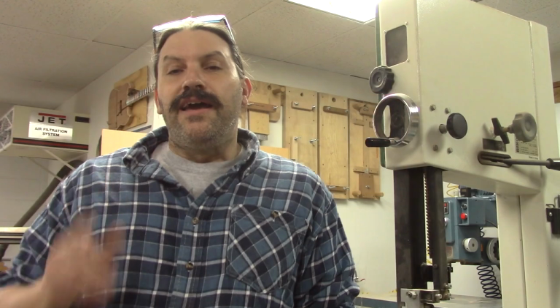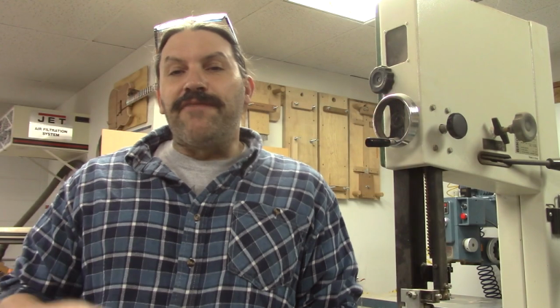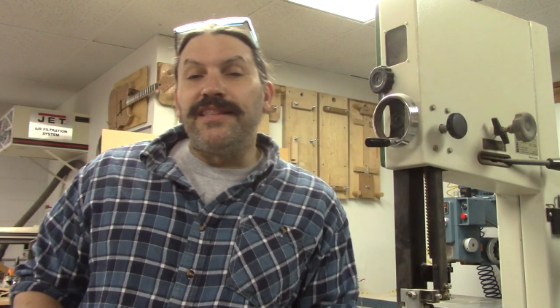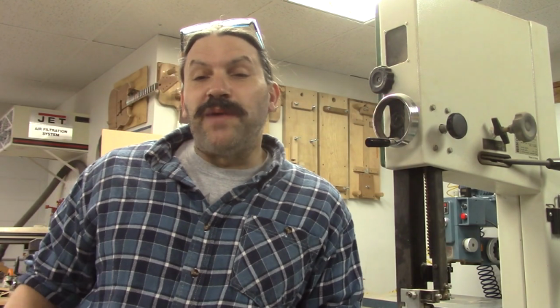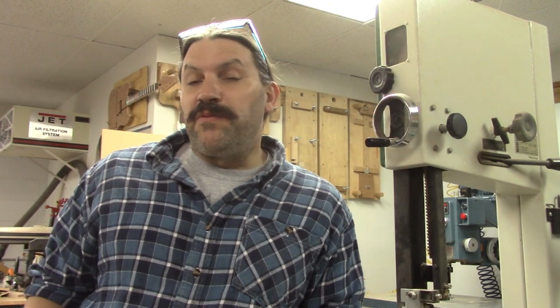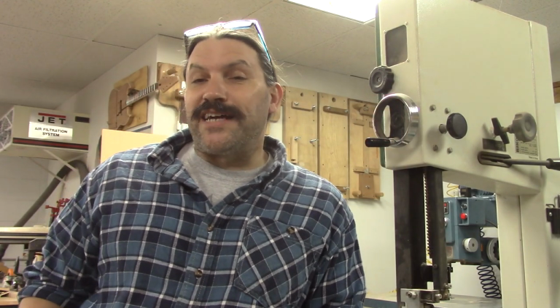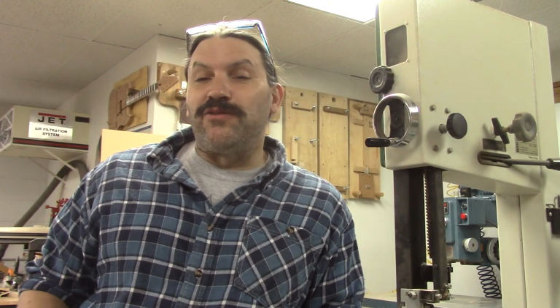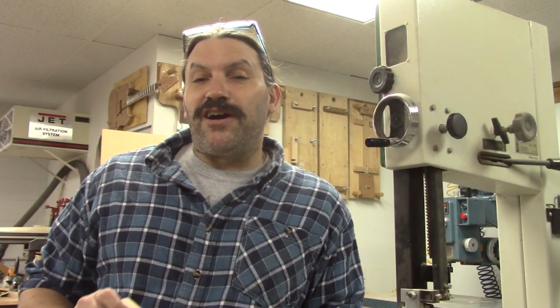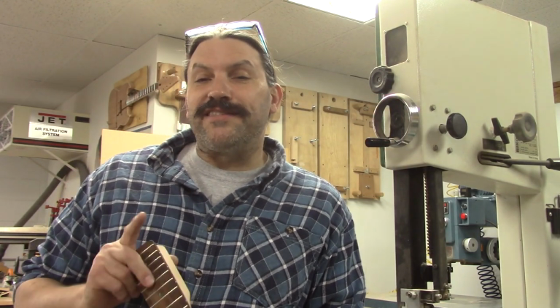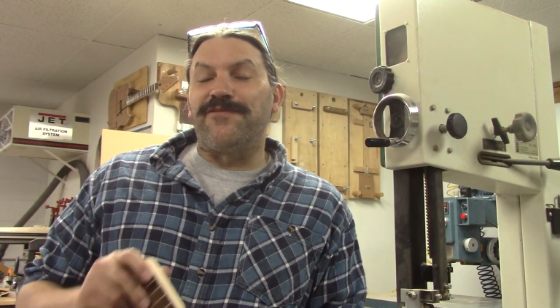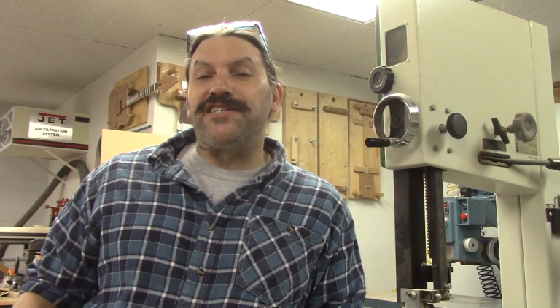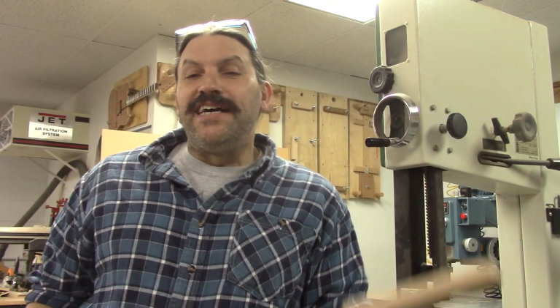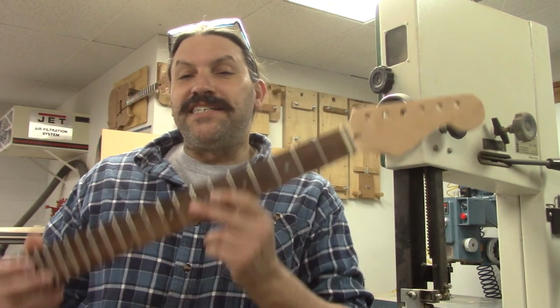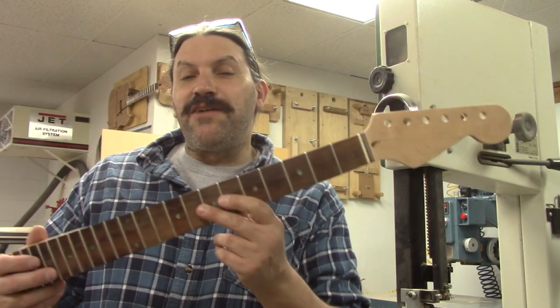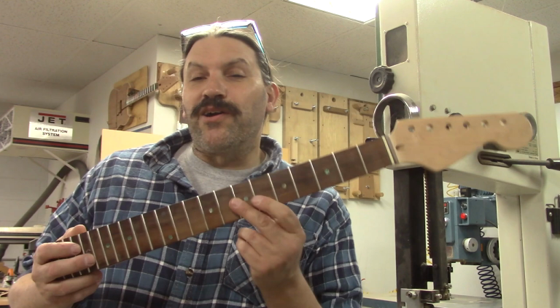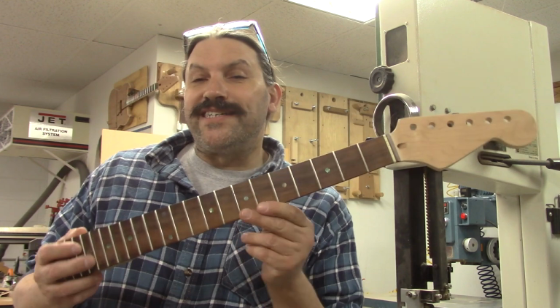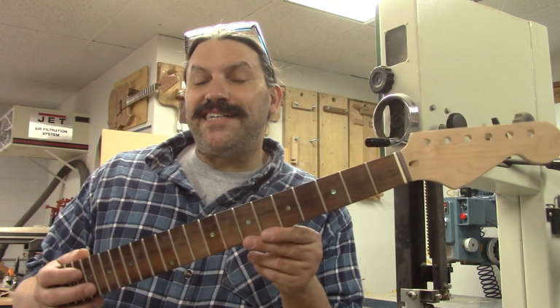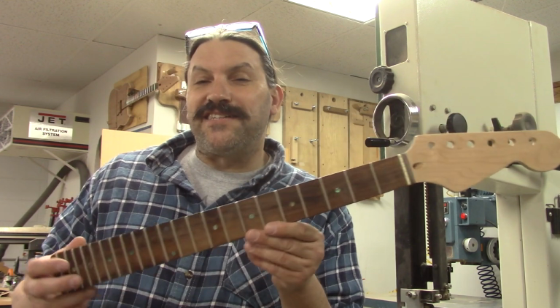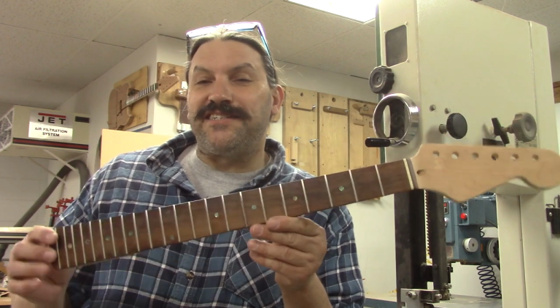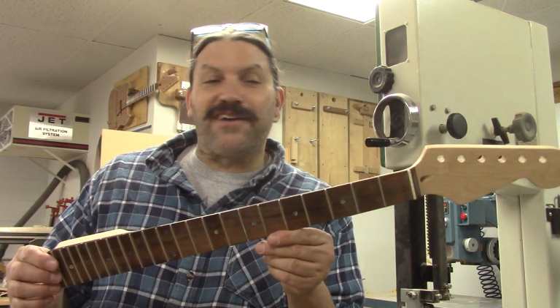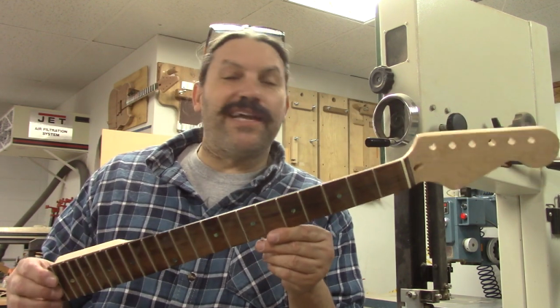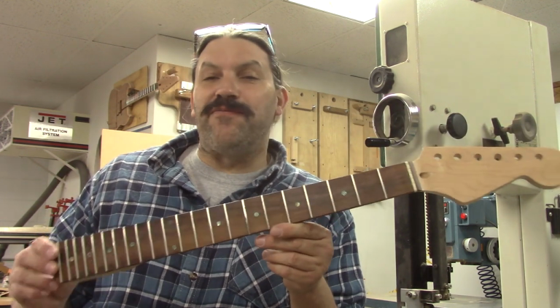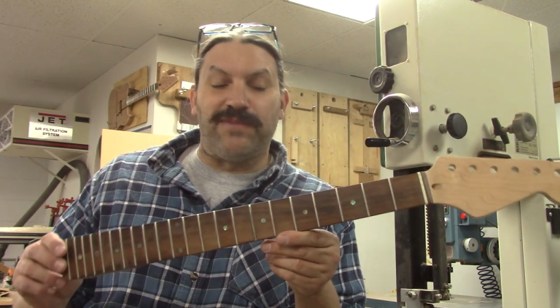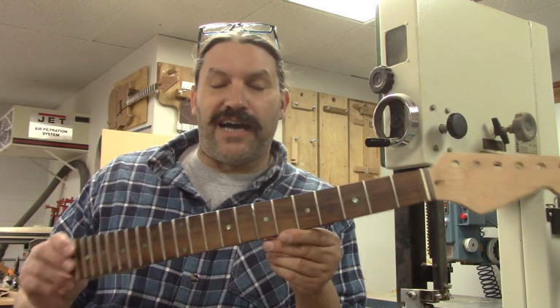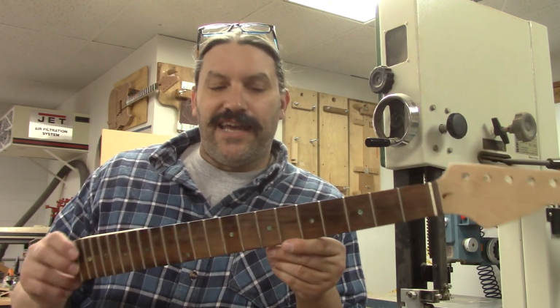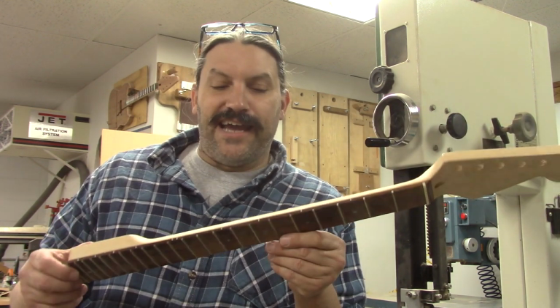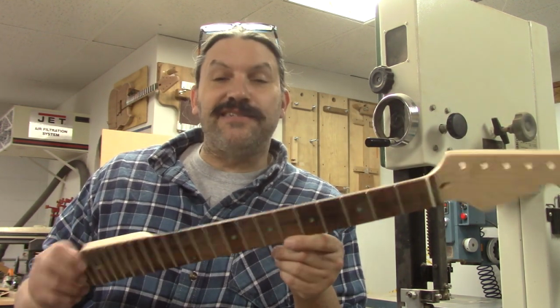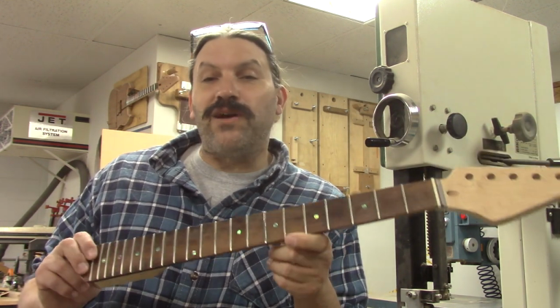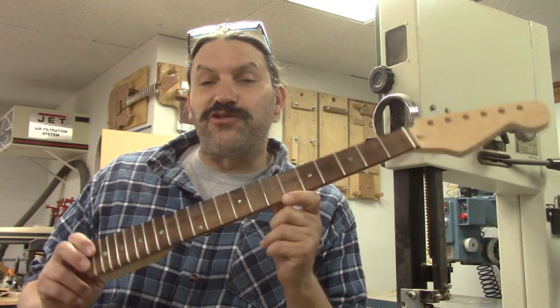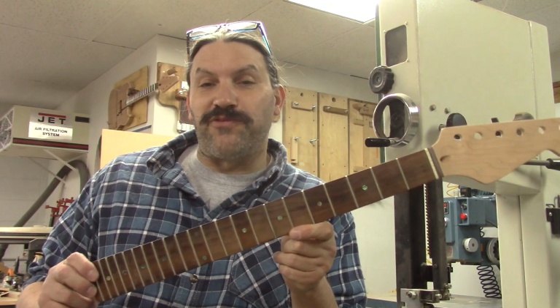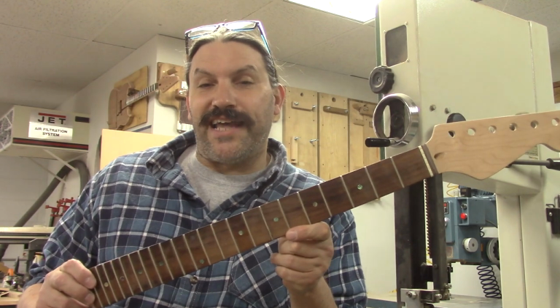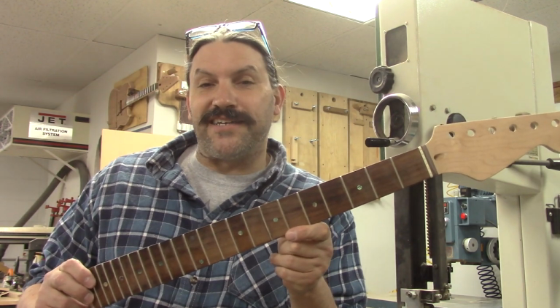Hey everybody, this is Matt and we're at Texas Toast Guitars. Thanks for watching. Today we are going to dissect this neck that we got from Amazon and see what kind of truss rod it has in it.